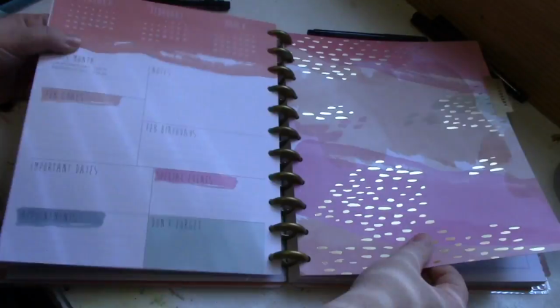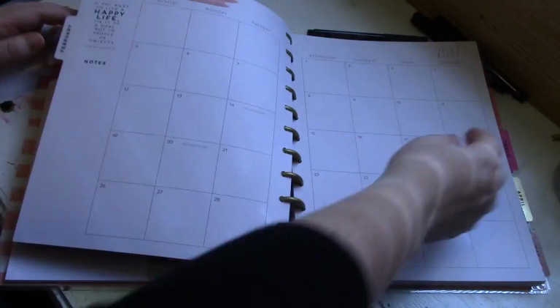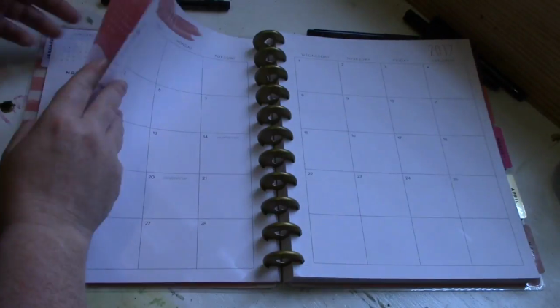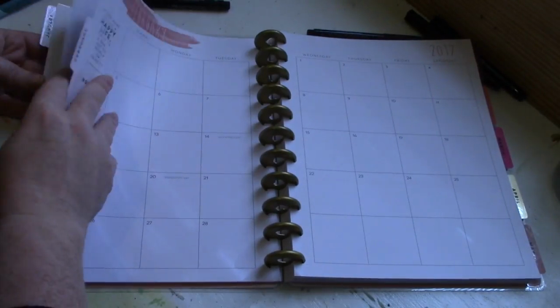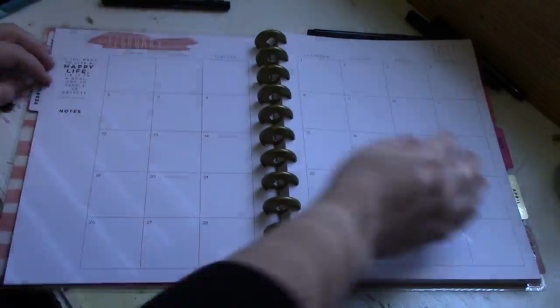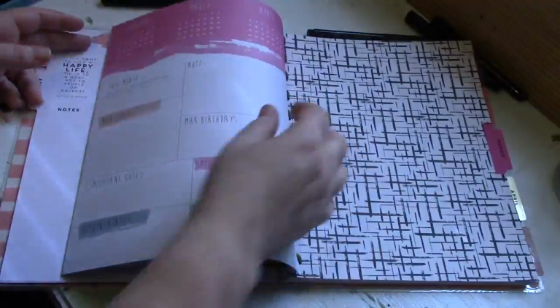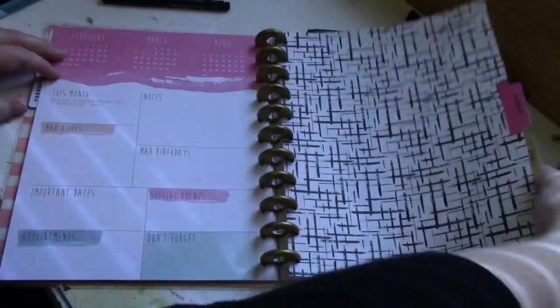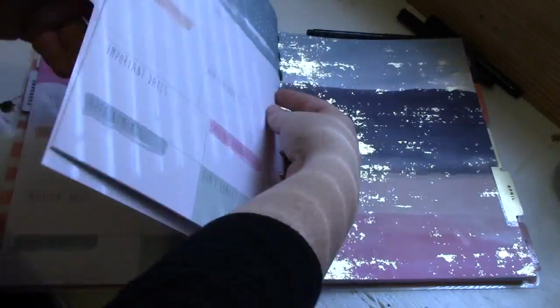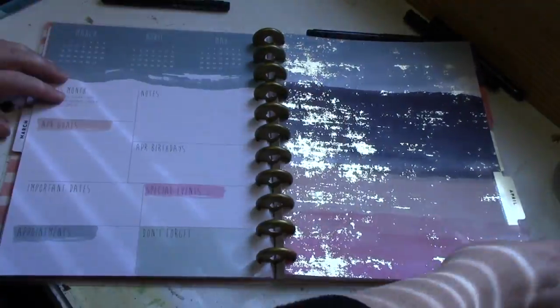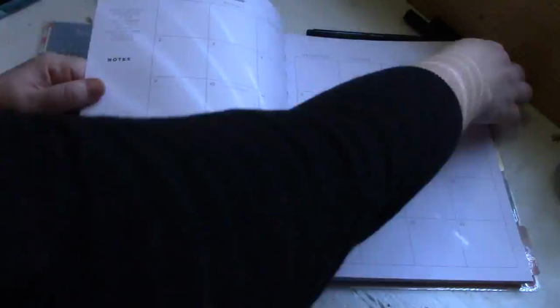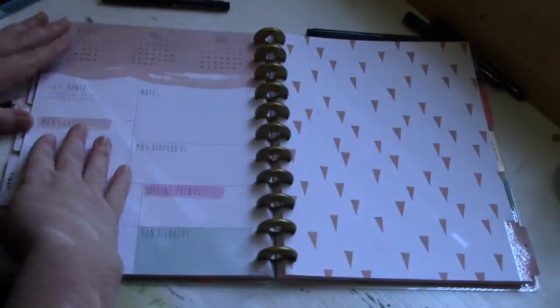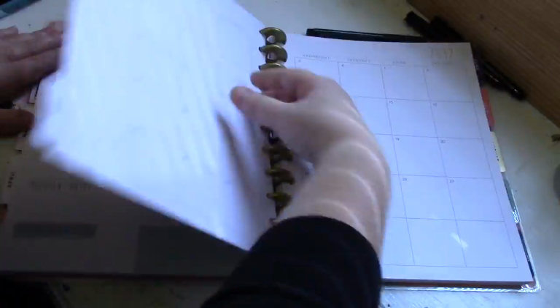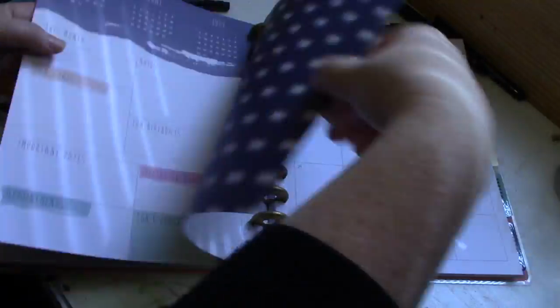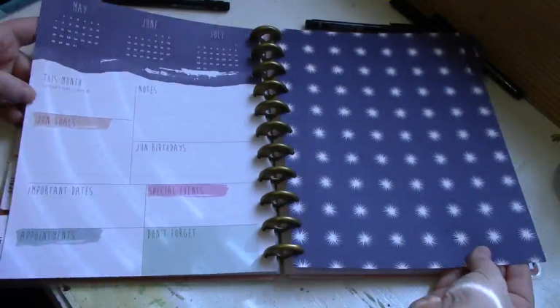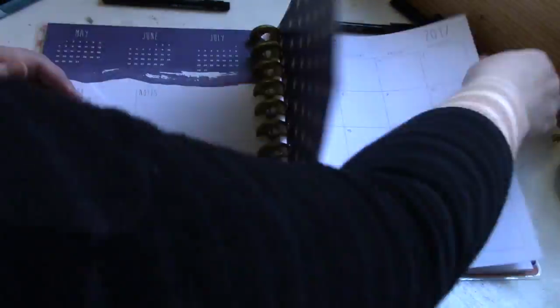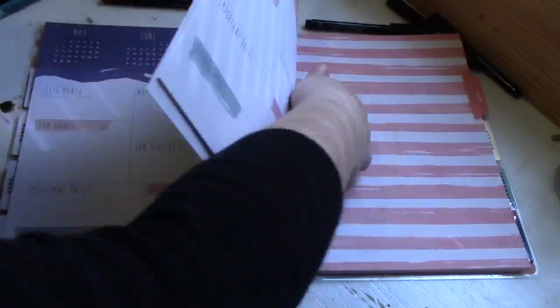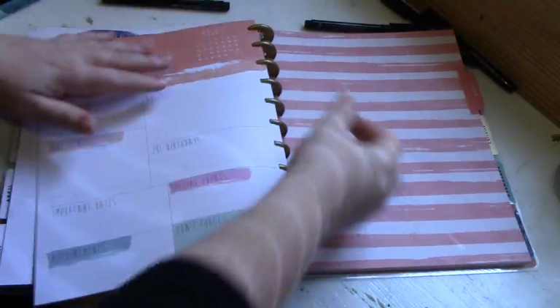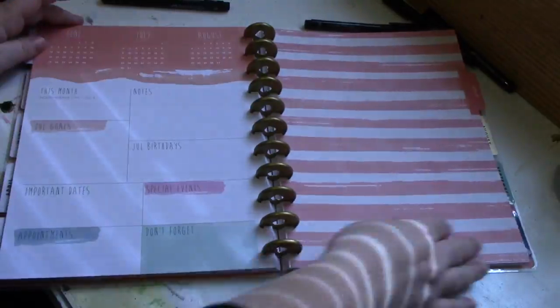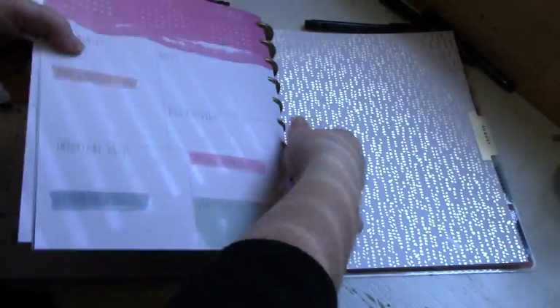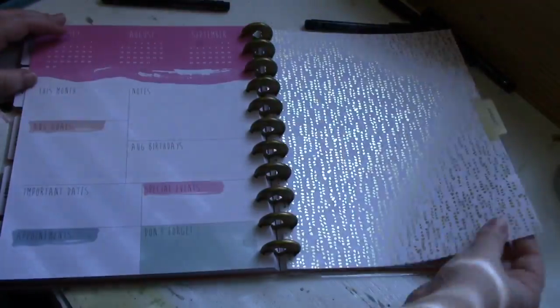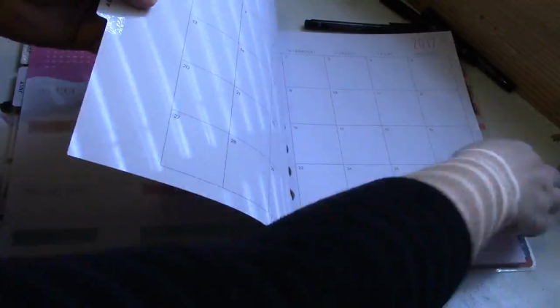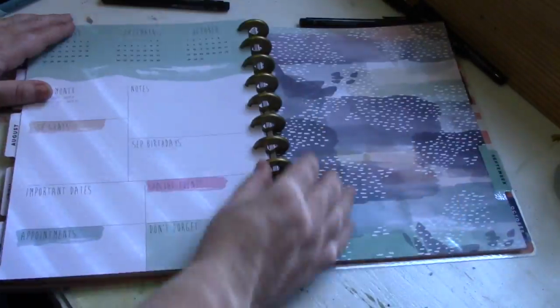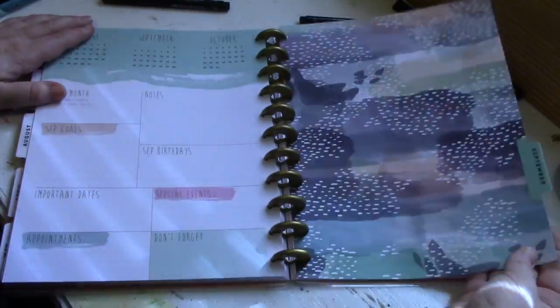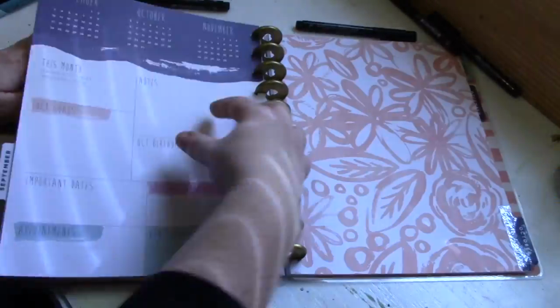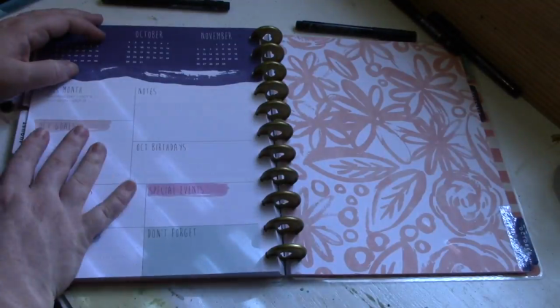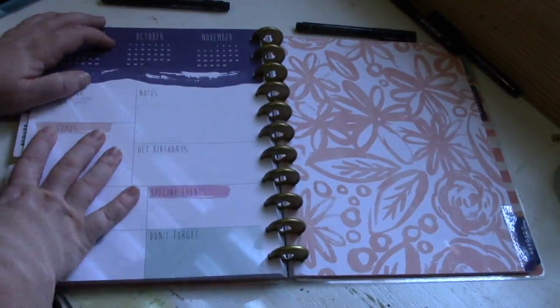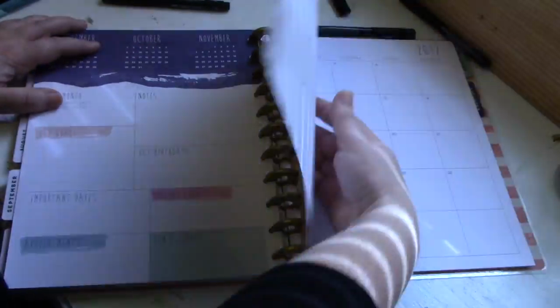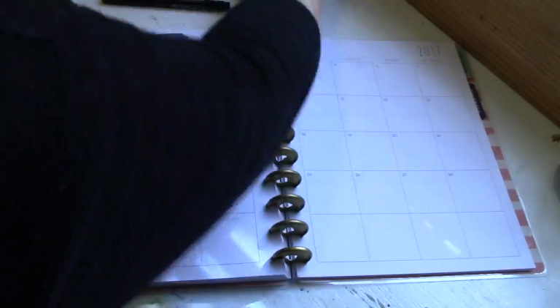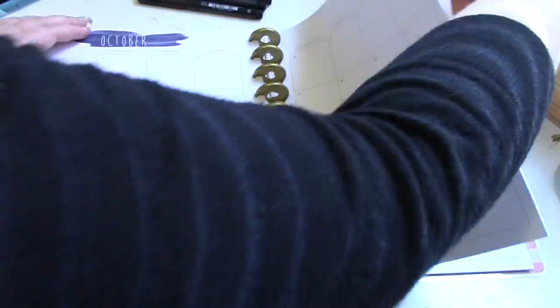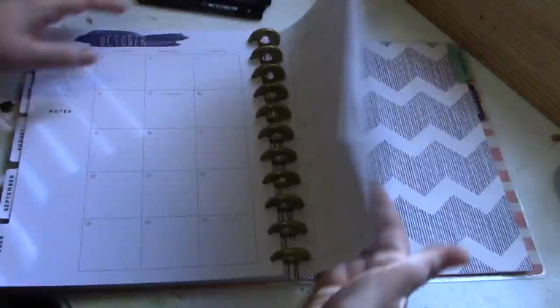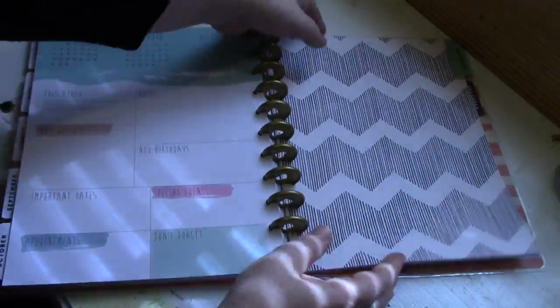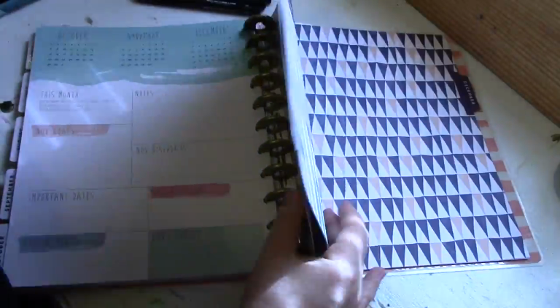I'm going to speed up the video and let you see each one of those monthly spreads. This is the Tranquility version, so the color scheme features light pinks, corals, light blues, aquas, and lots of gold foiling throughout.